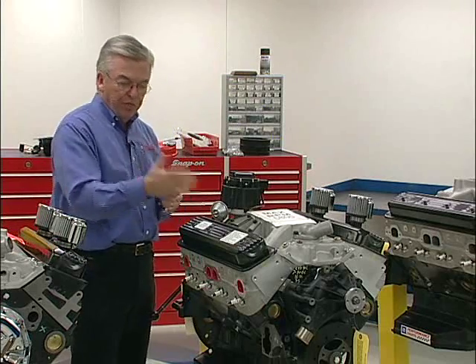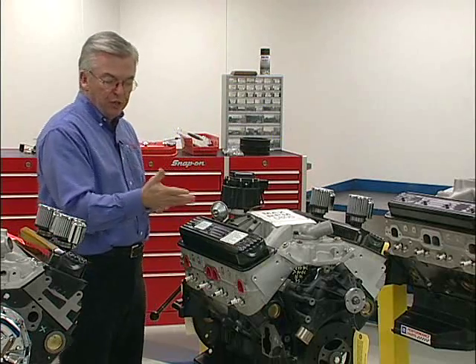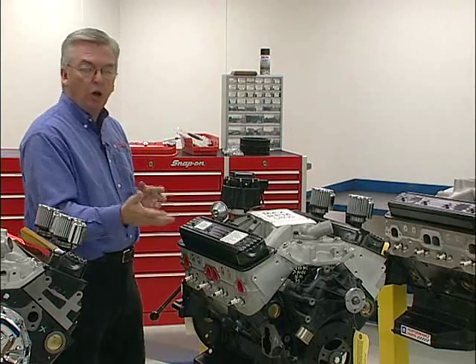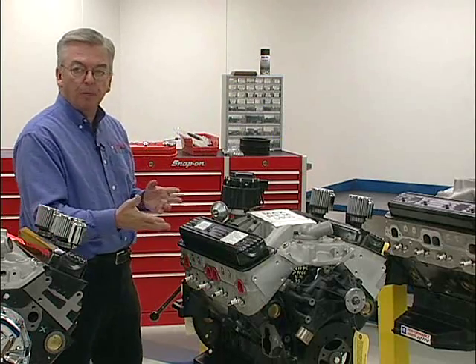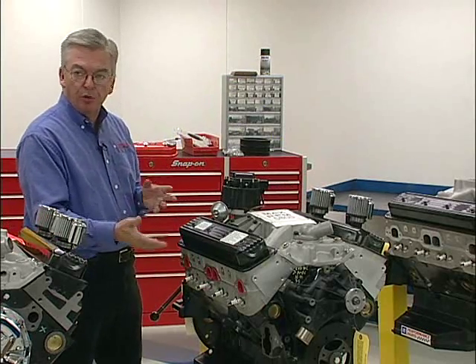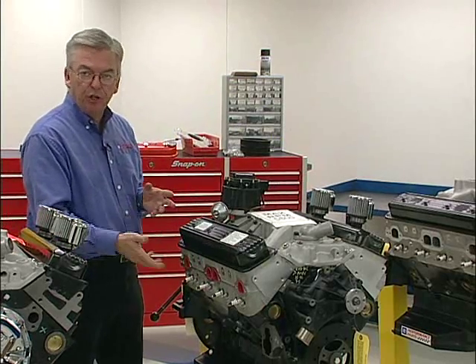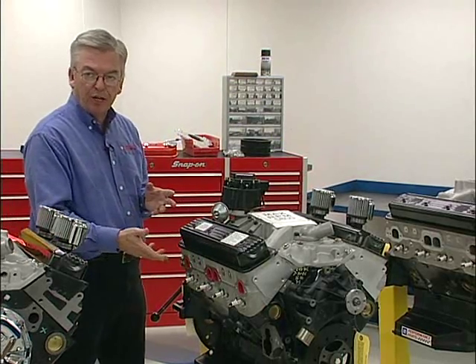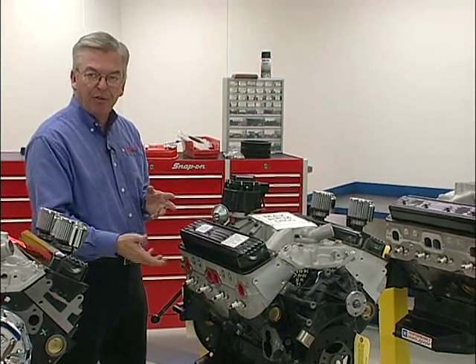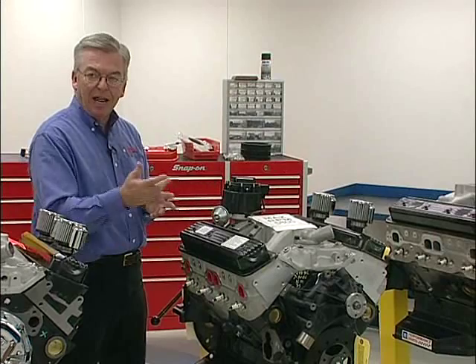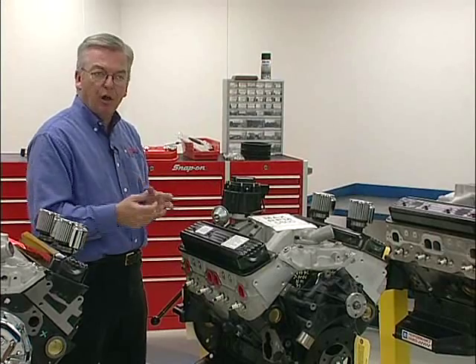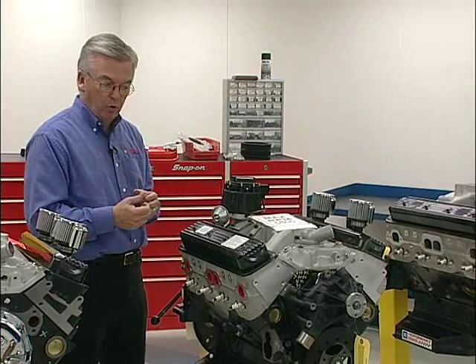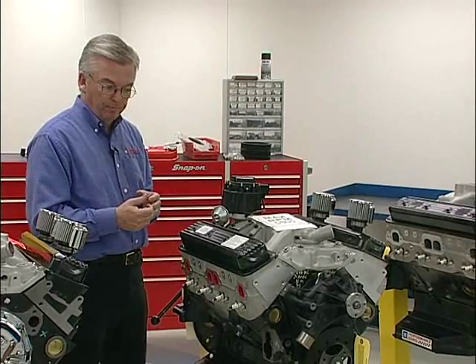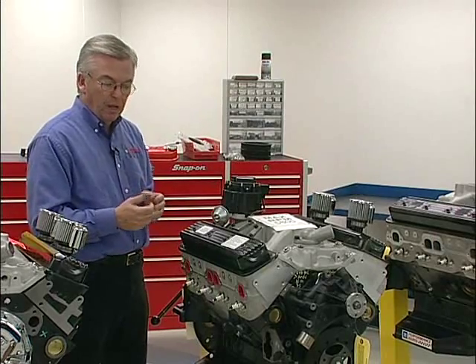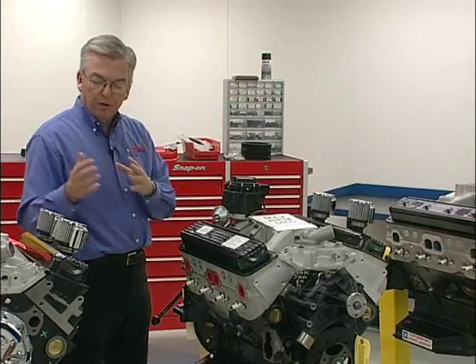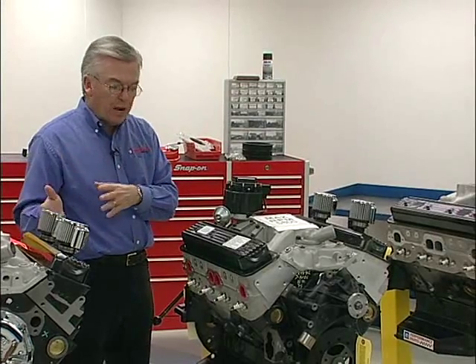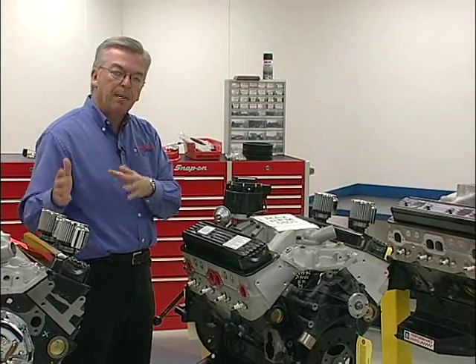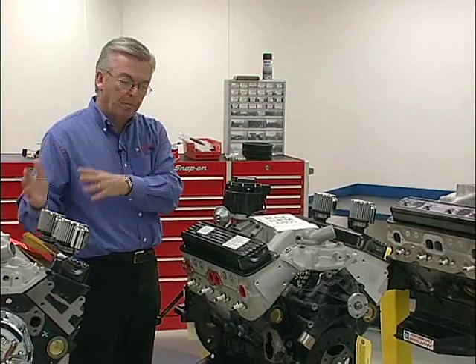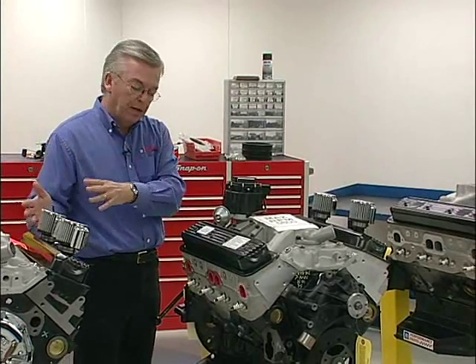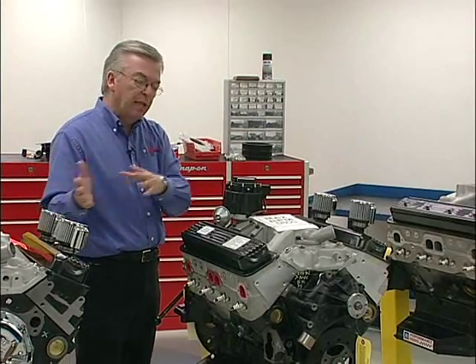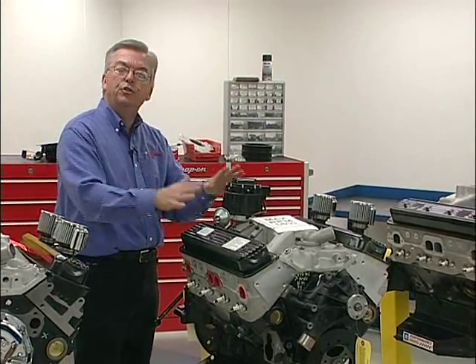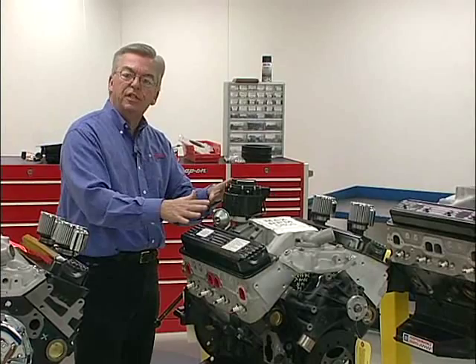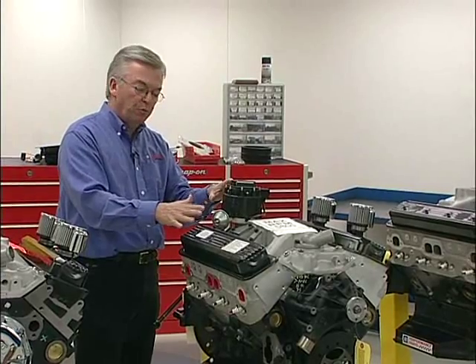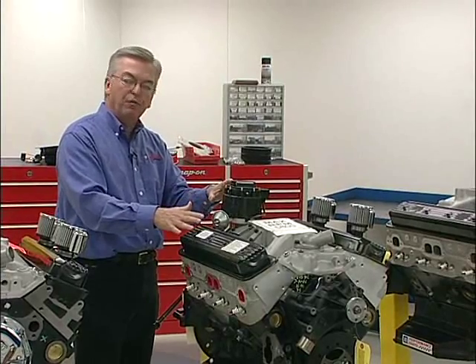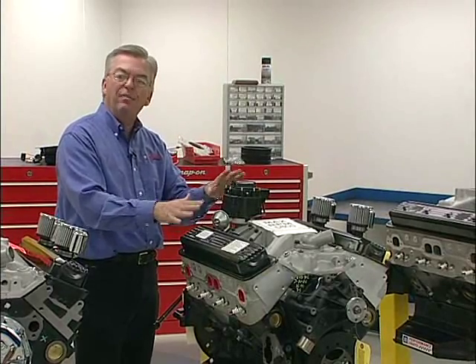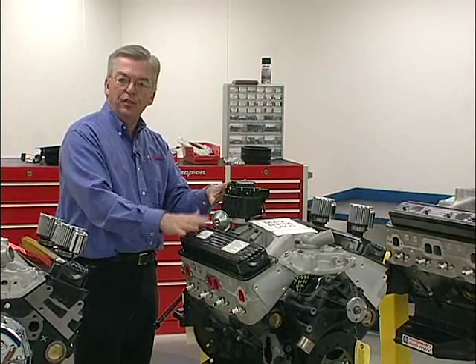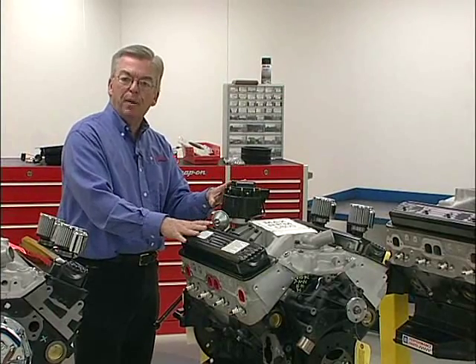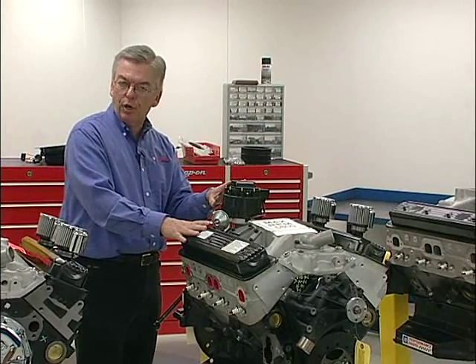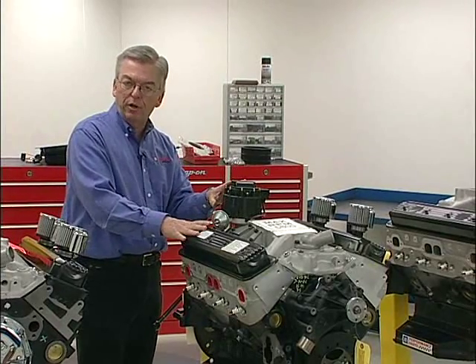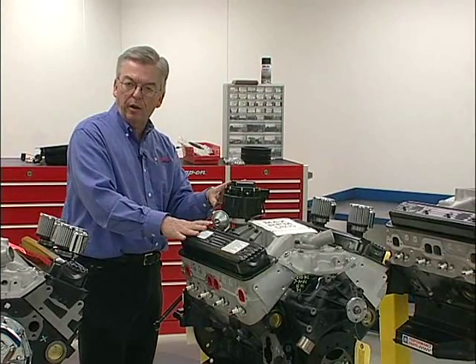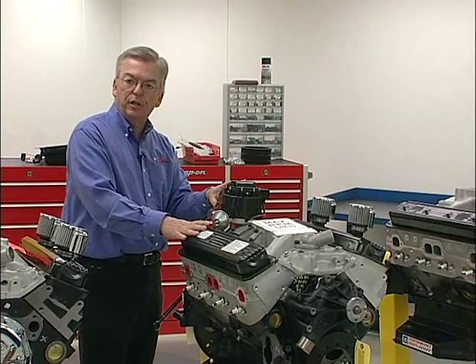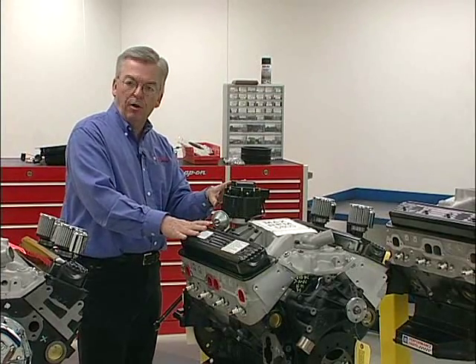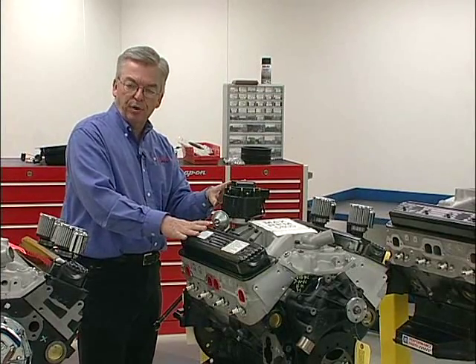It is a freer breathing engine than the first one we talked about. With this engine, we also upgrade to a steel crankshaft and a hydraulic roller. There is a price step from the entry level to the CT355 — this is about a $4,200 engine on the street.